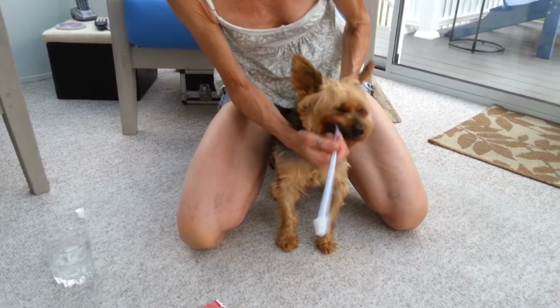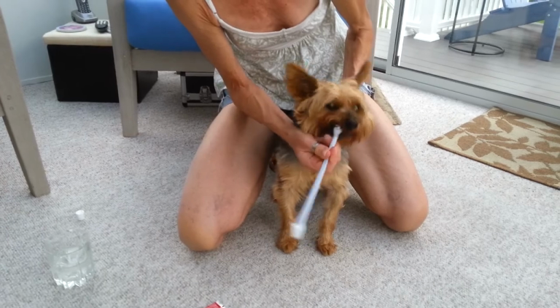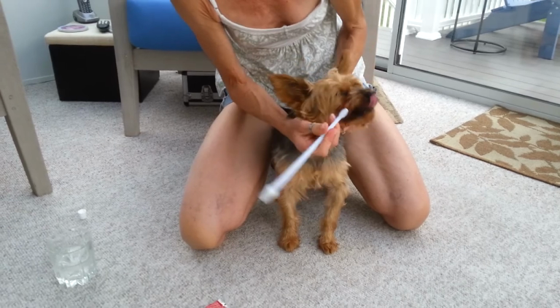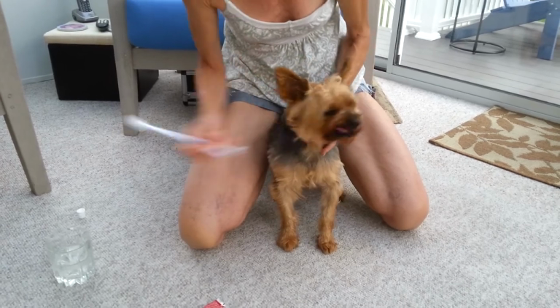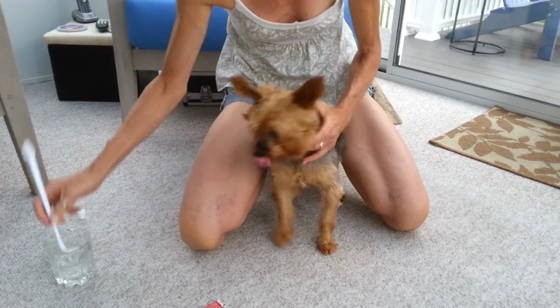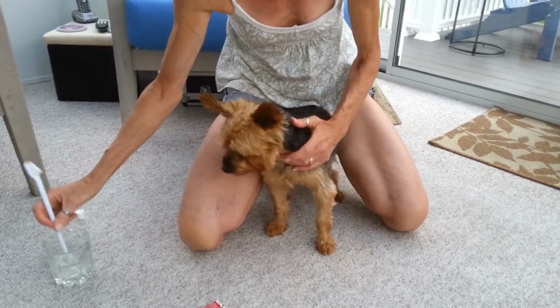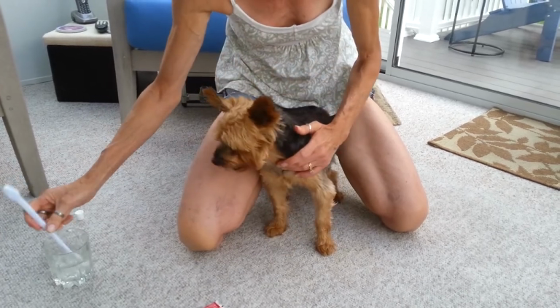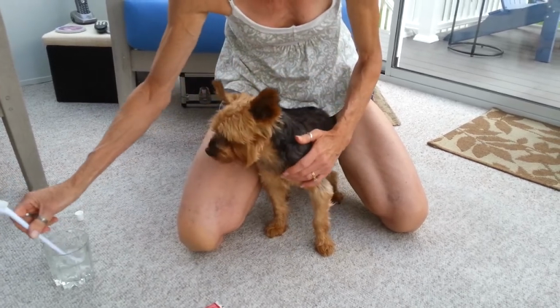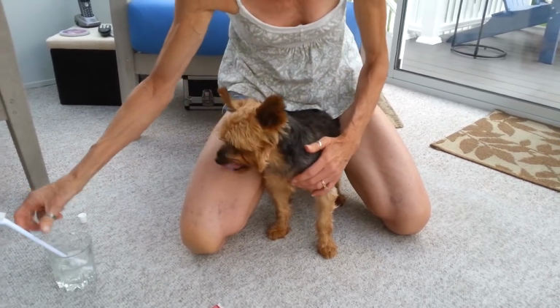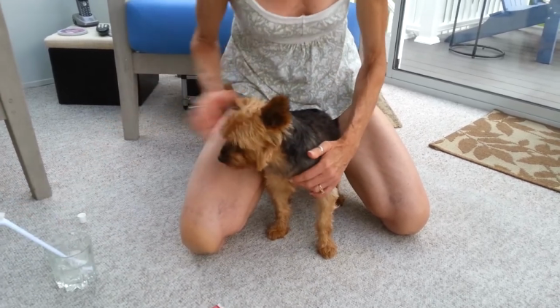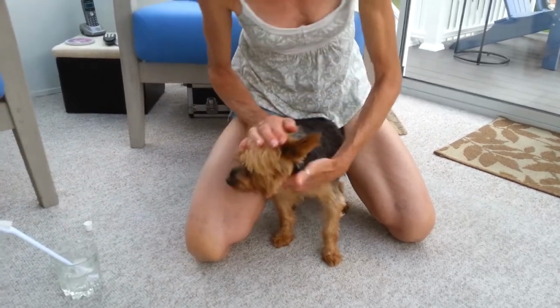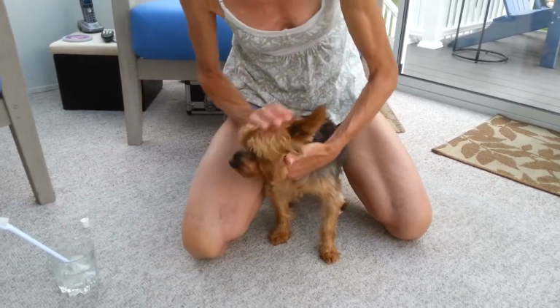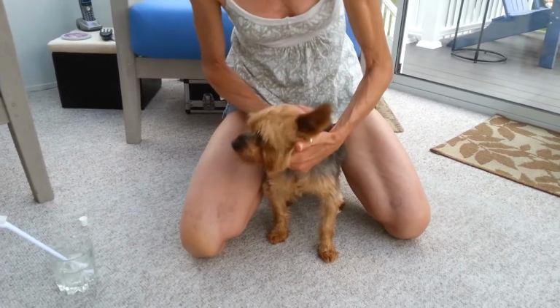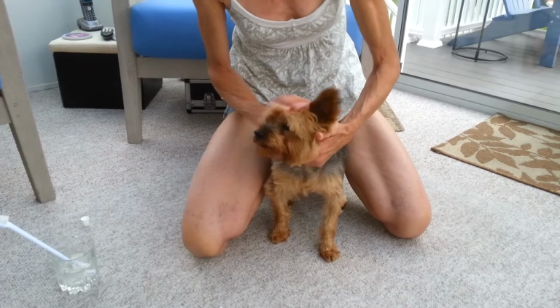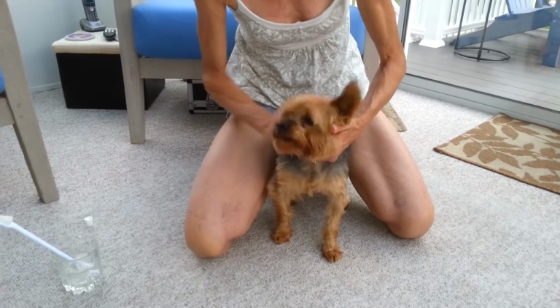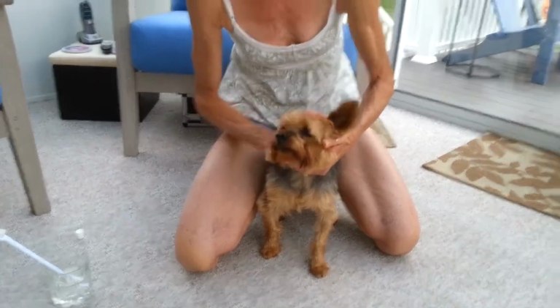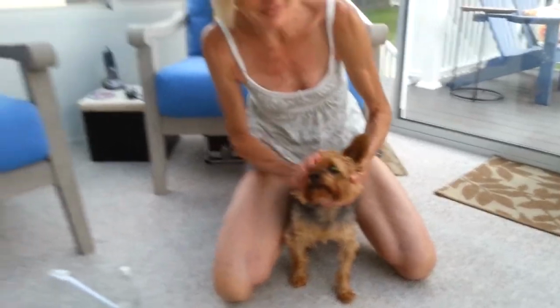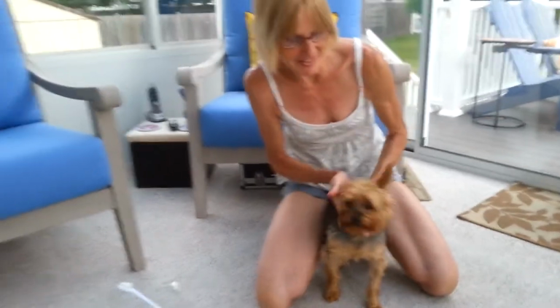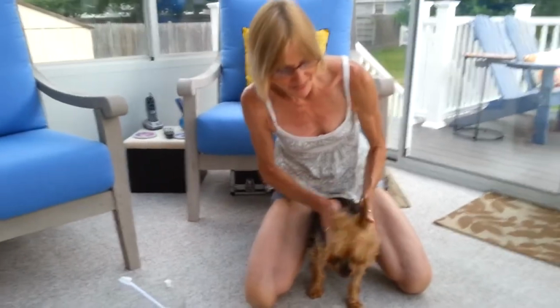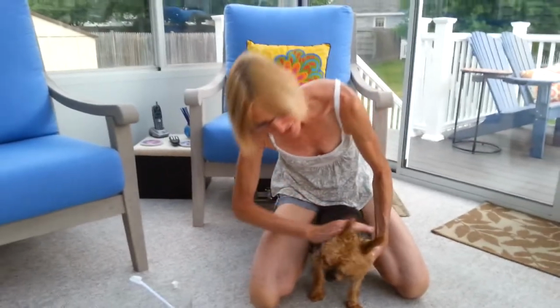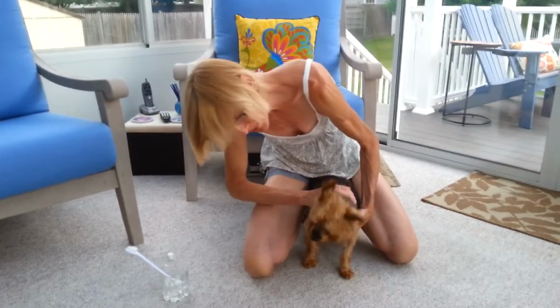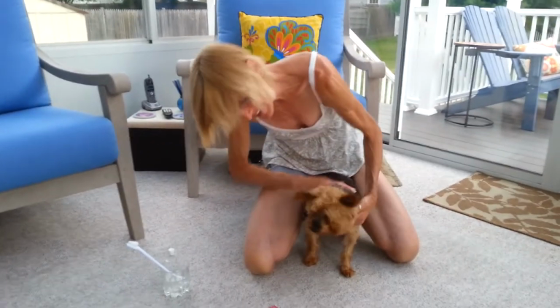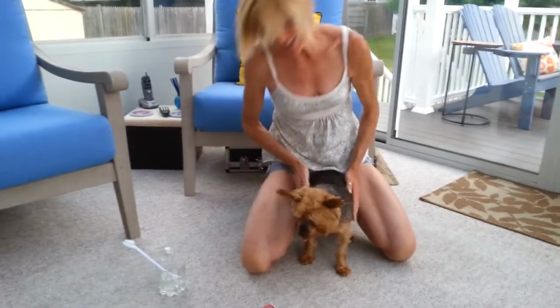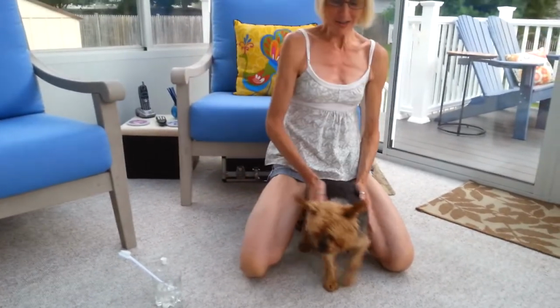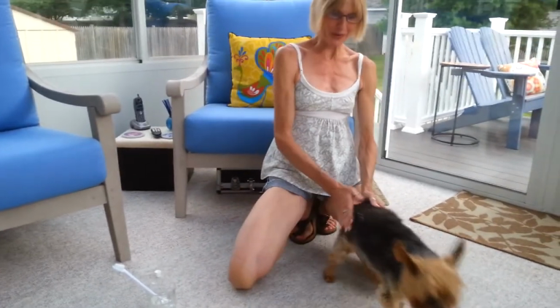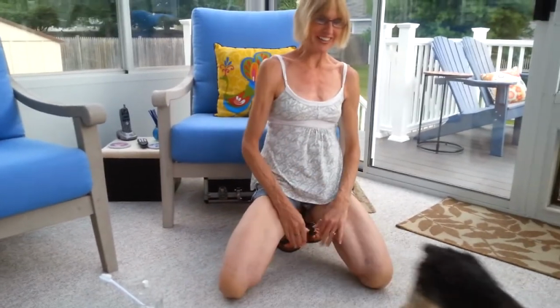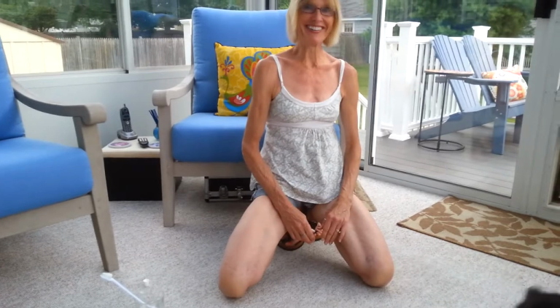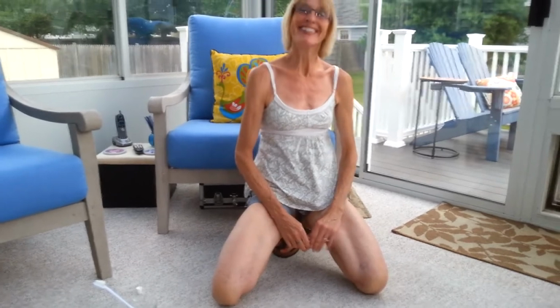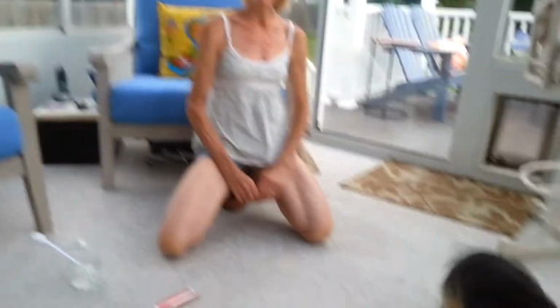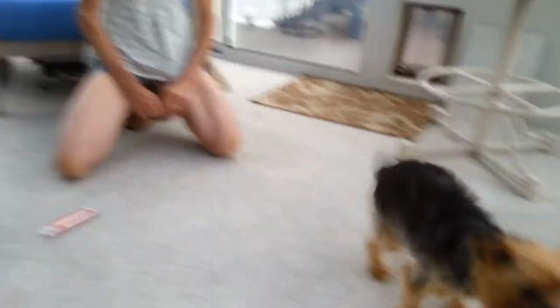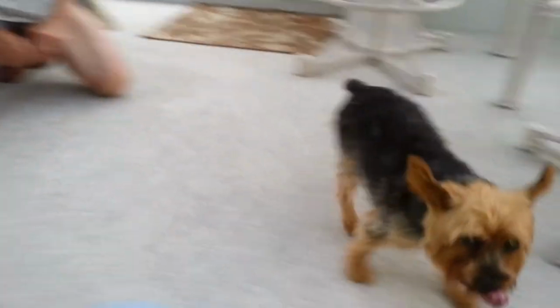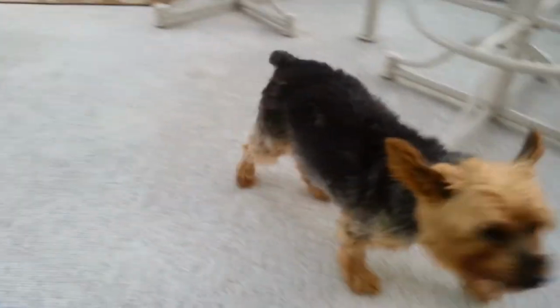Constant praise, not snacks during brushing — you can give him a snack after. And that's a good boy, Rikki. And that's how you brush your dog's teeth.